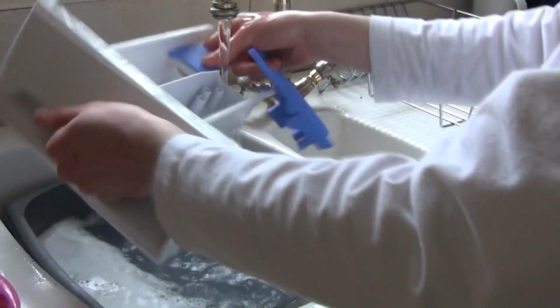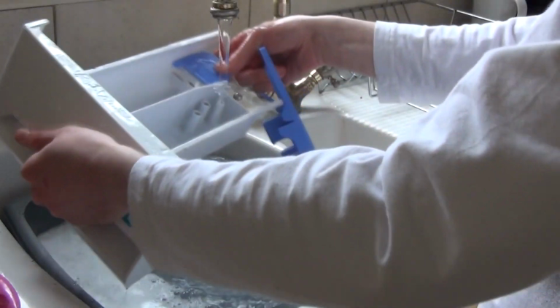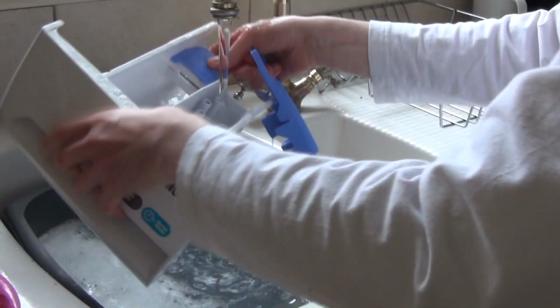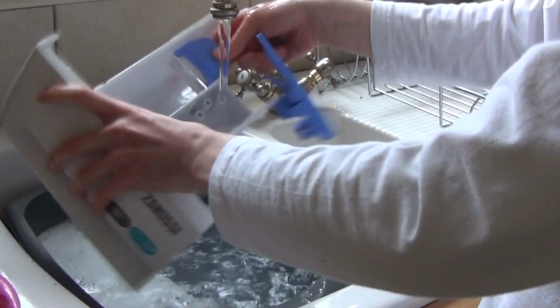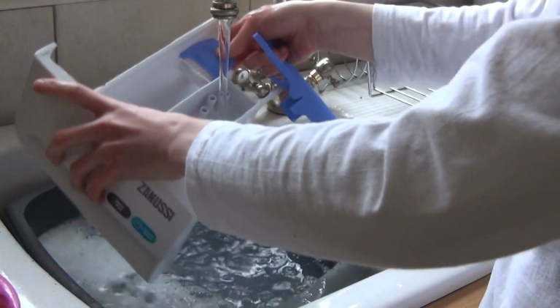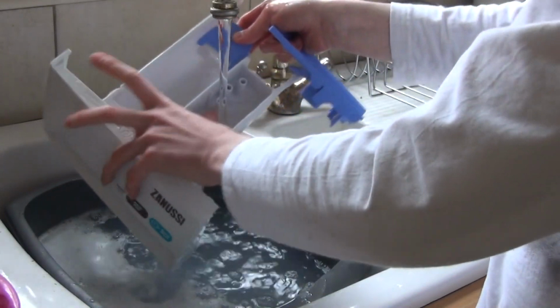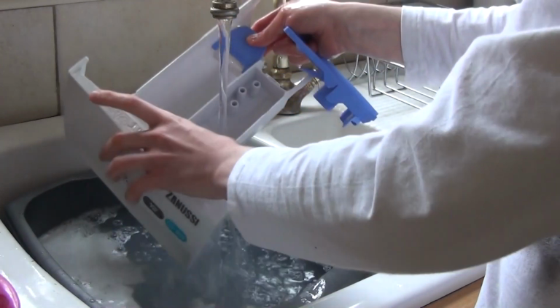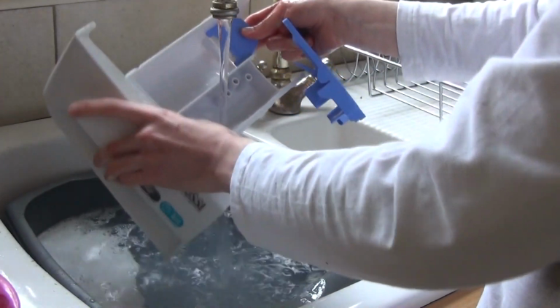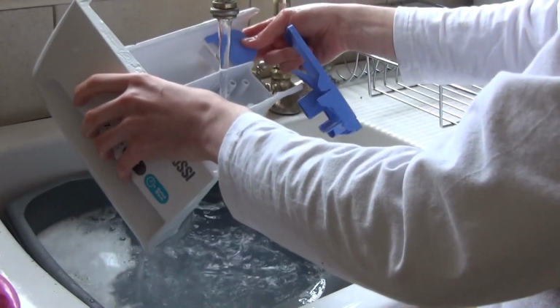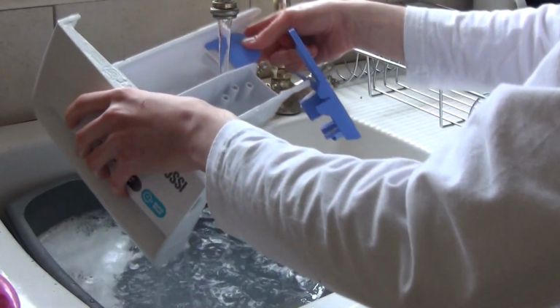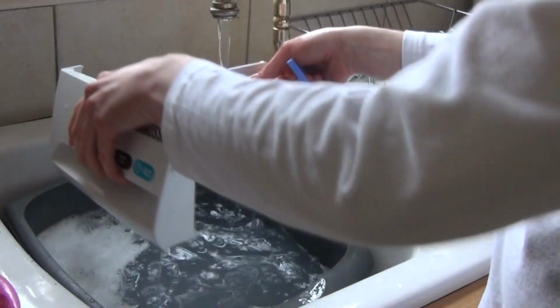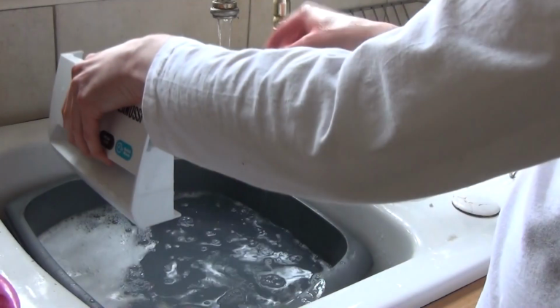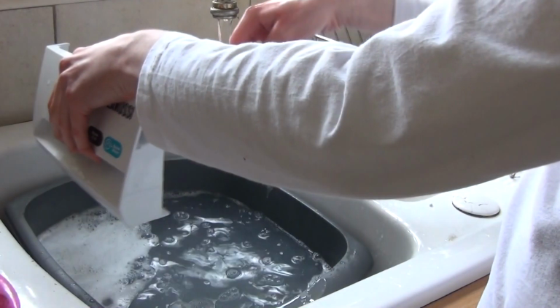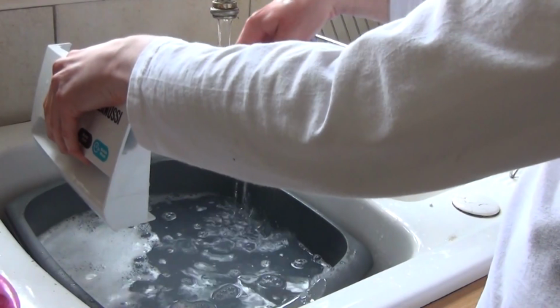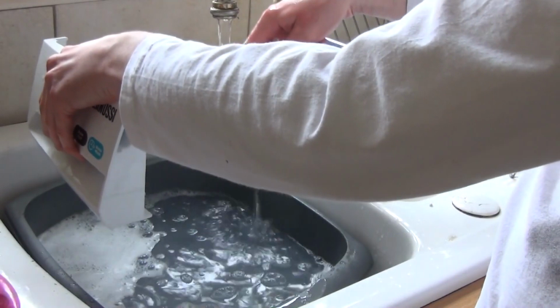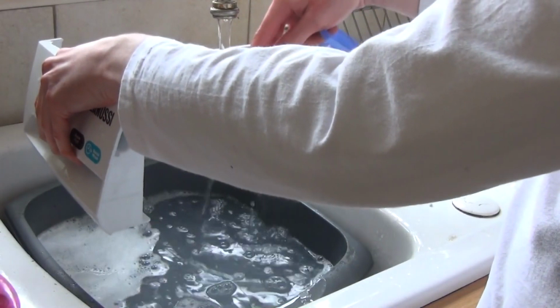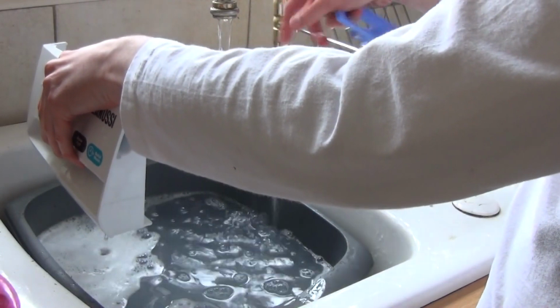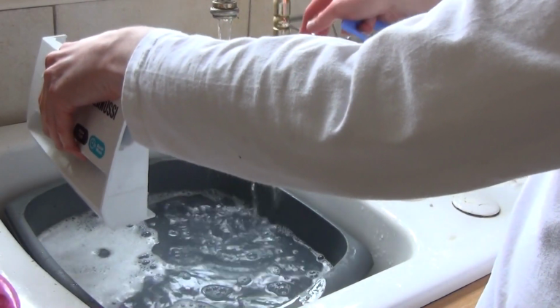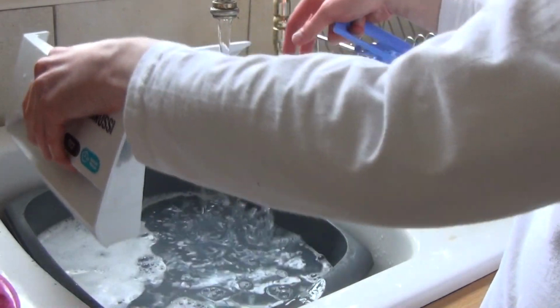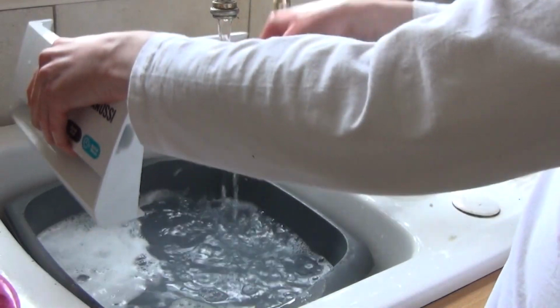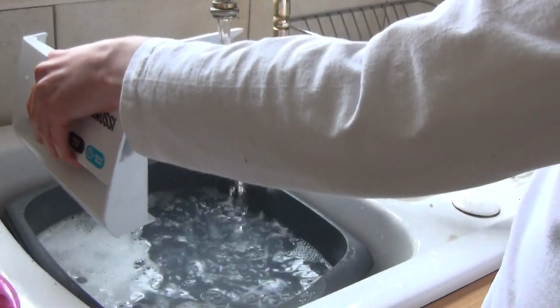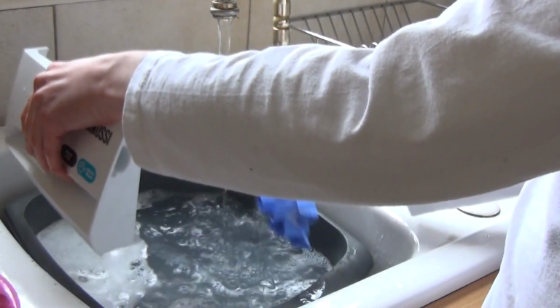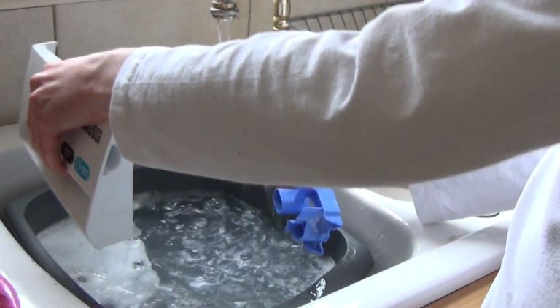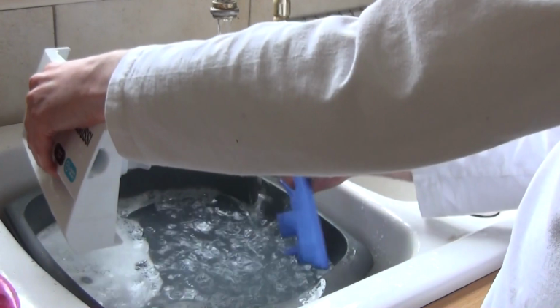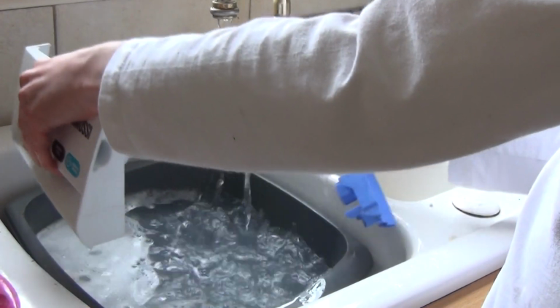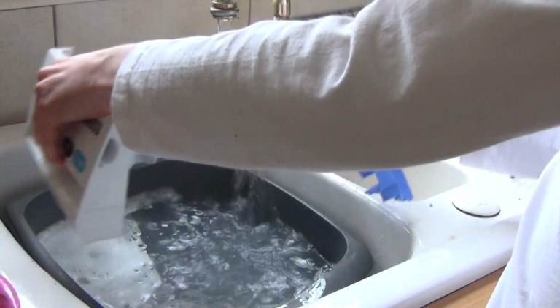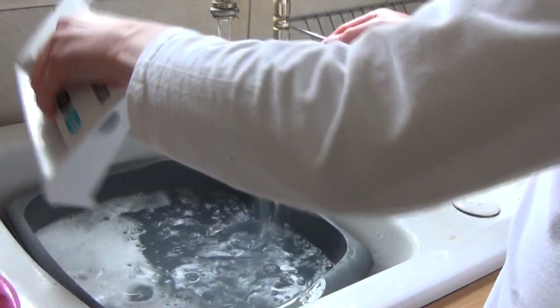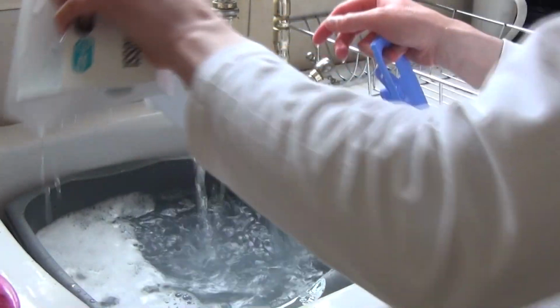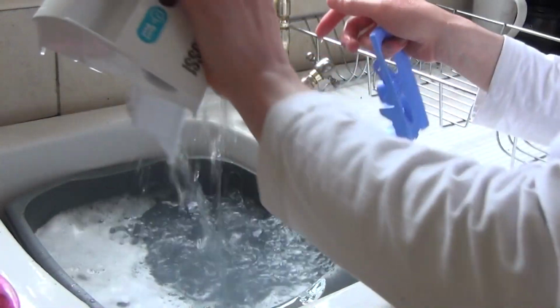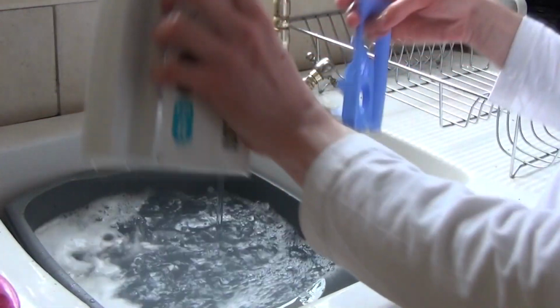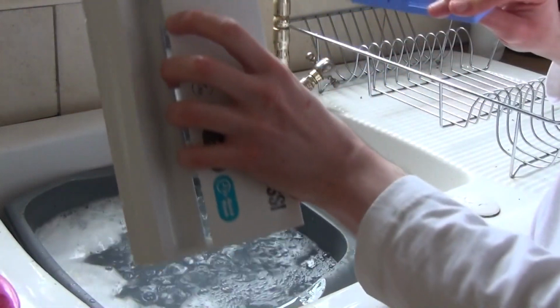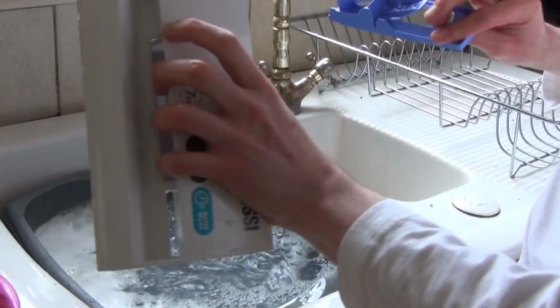That's quite easy to clean. Make sure all three channels are clear and not blocked, then run water through it and put it aside.